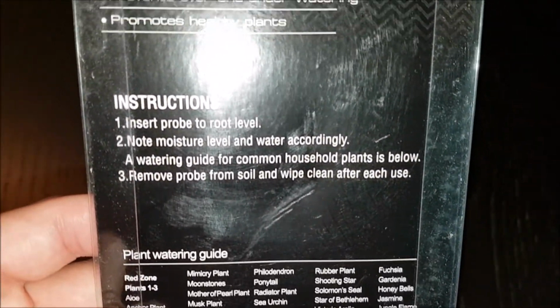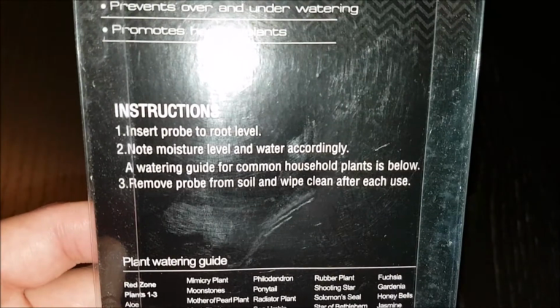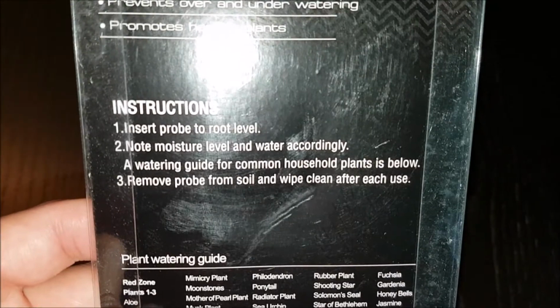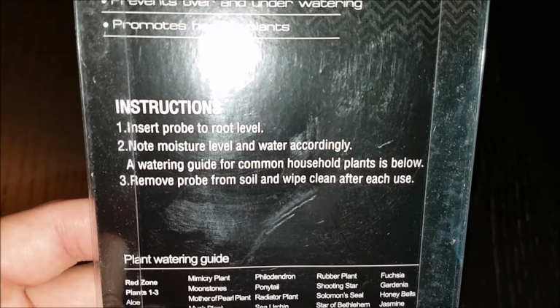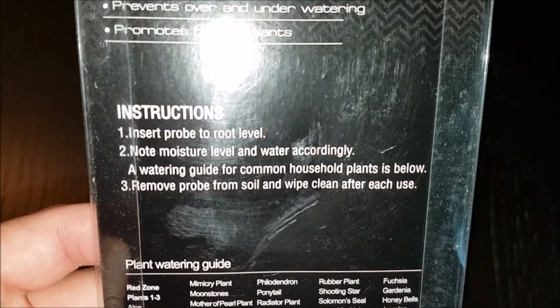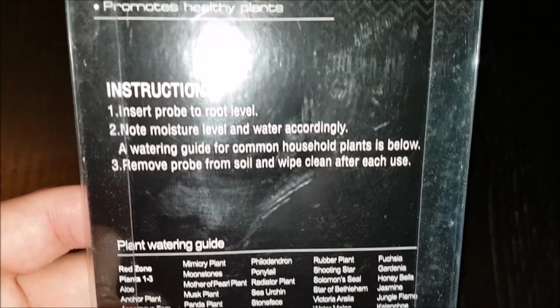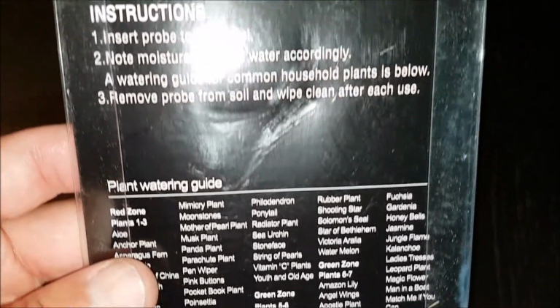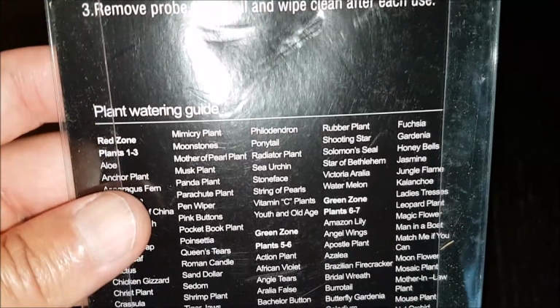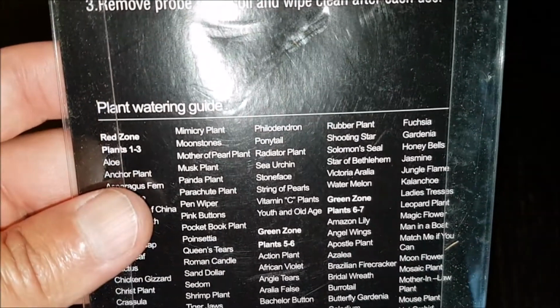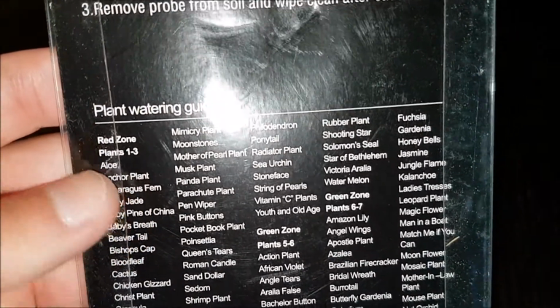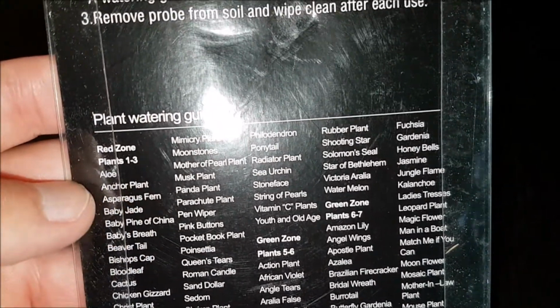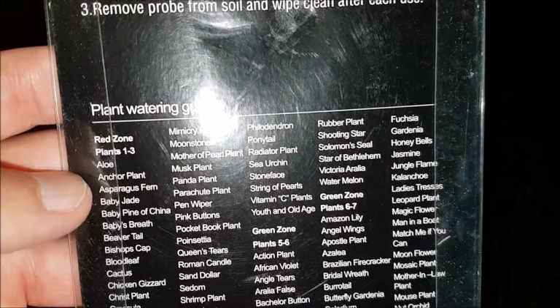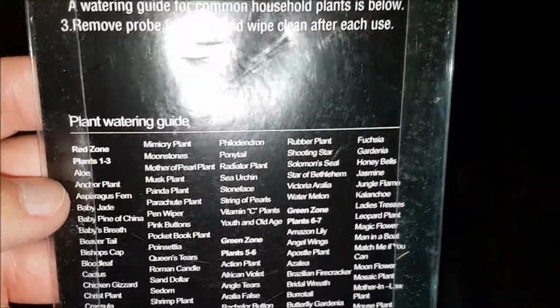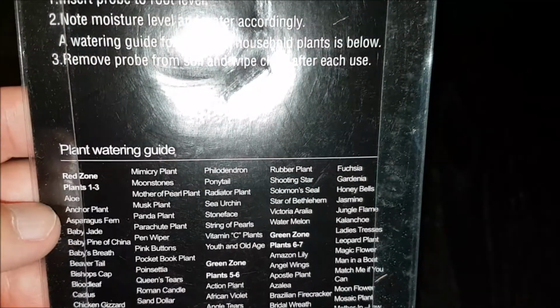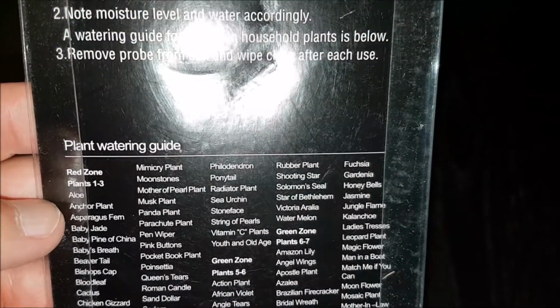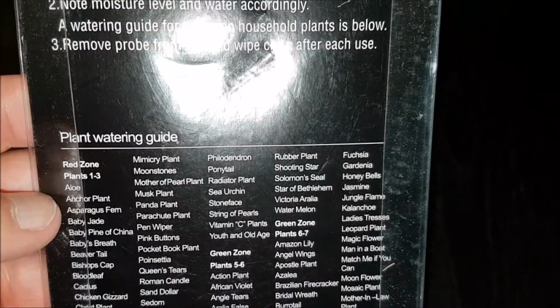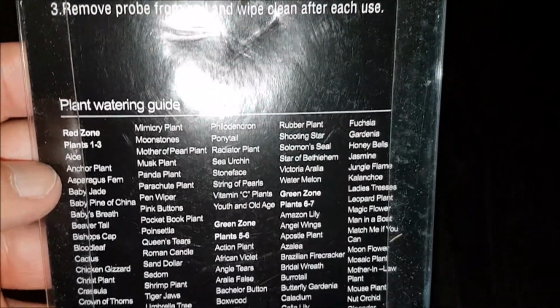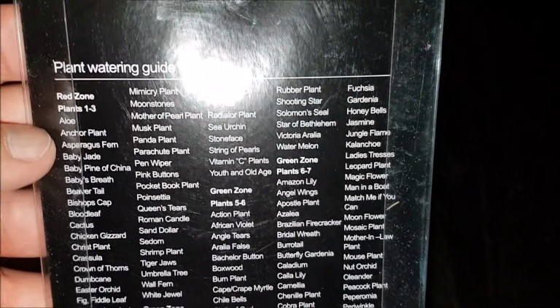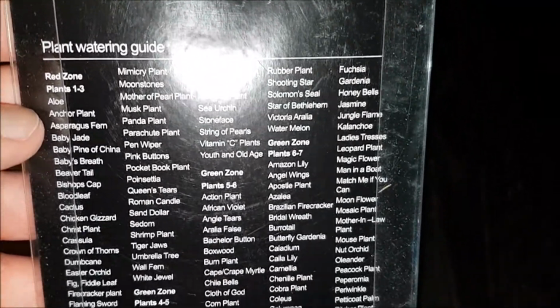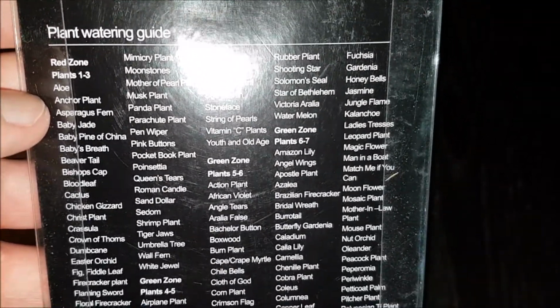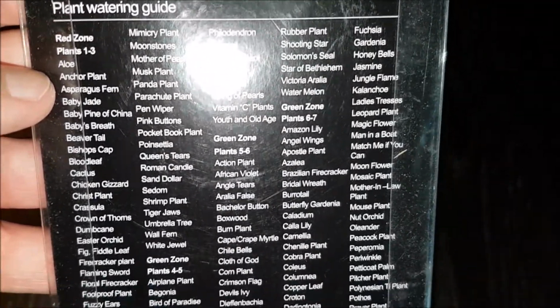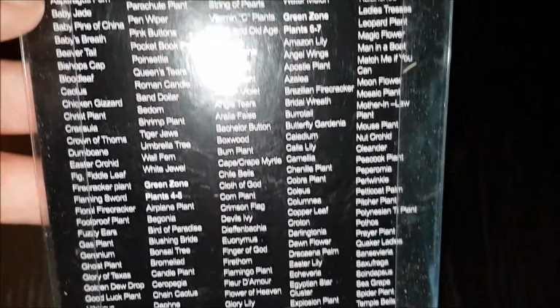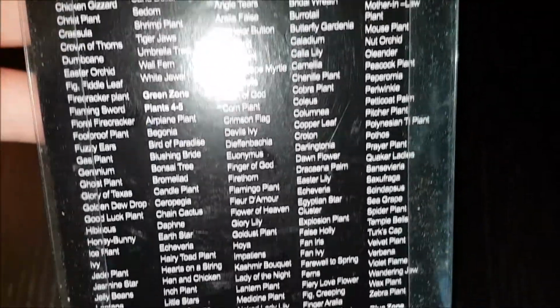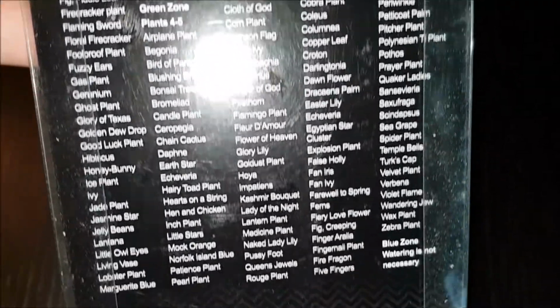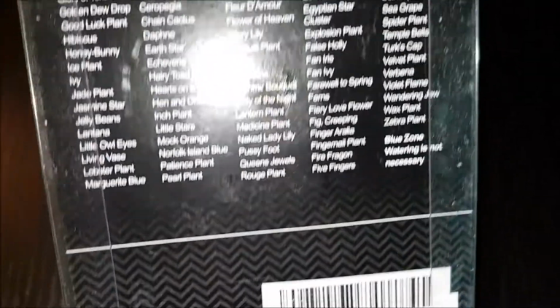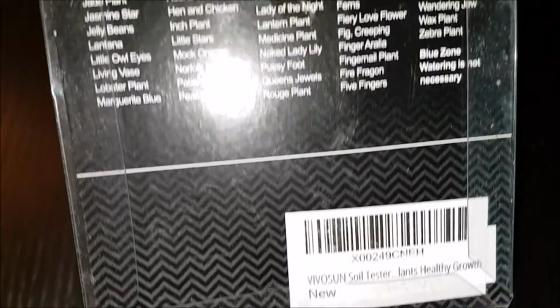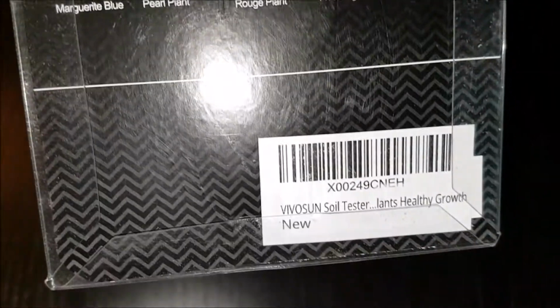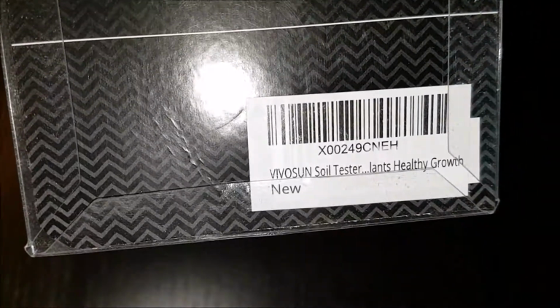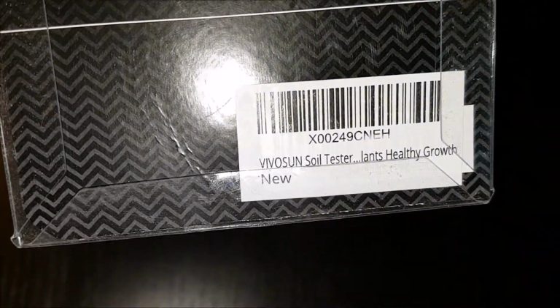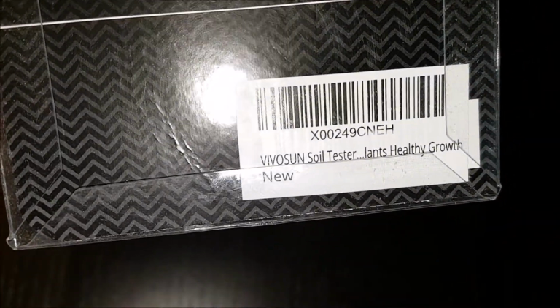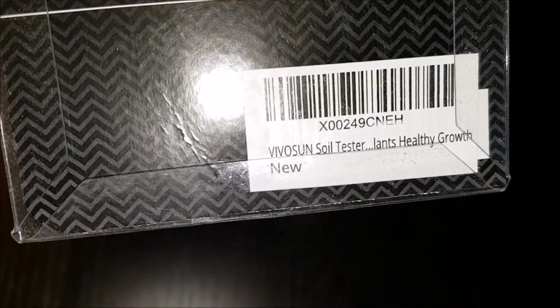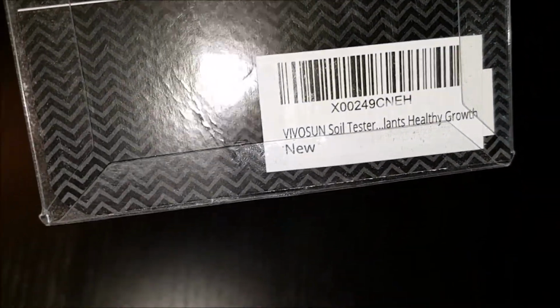Vivasin Tester helps you know your soil more clearly and care for your plants more rationally. It will help you avoid common mistakes made by gardeners such as over- or under-watering, planting in an area with insufficient lighting, and even highlight potential issues with soil that is too alkaline or acidic.